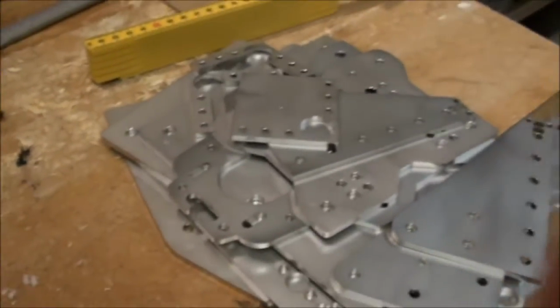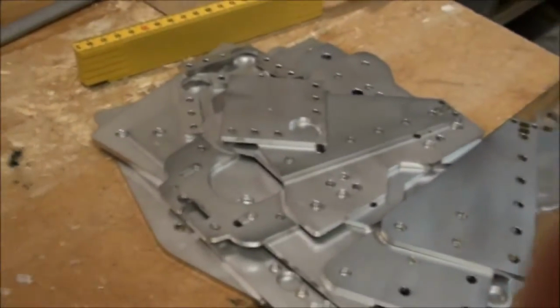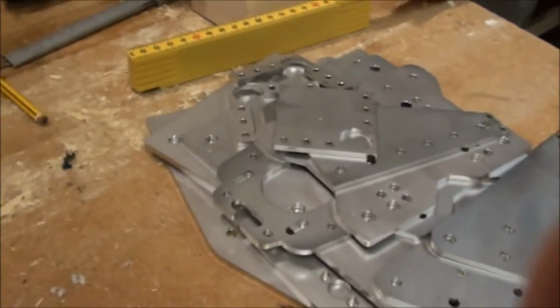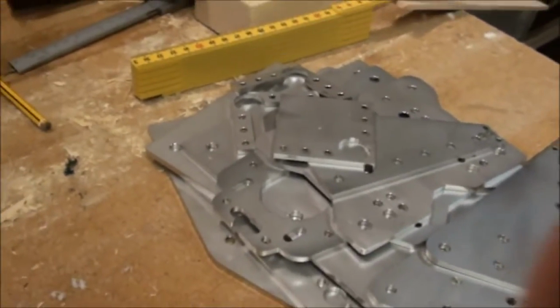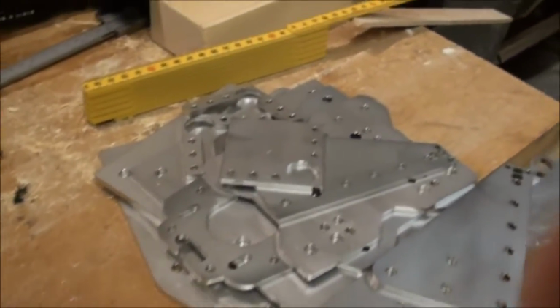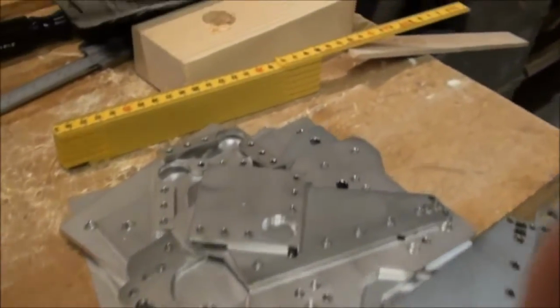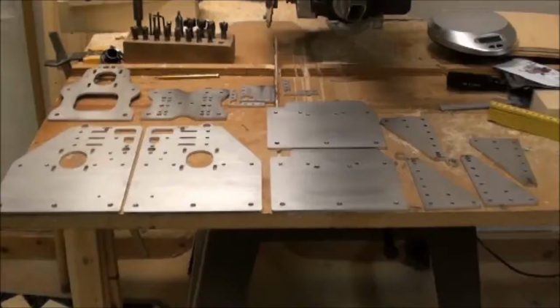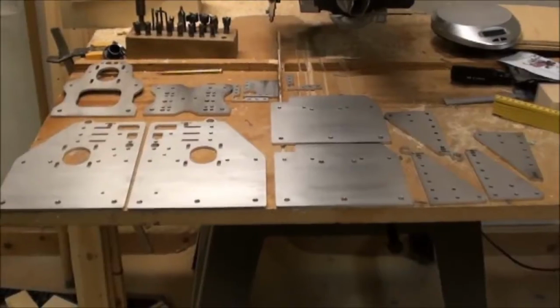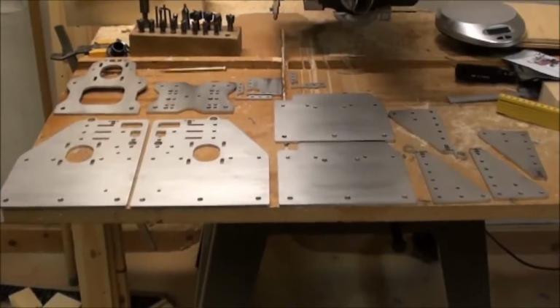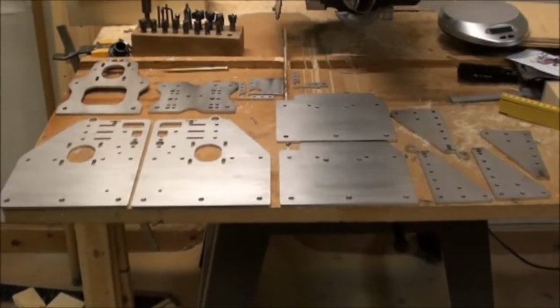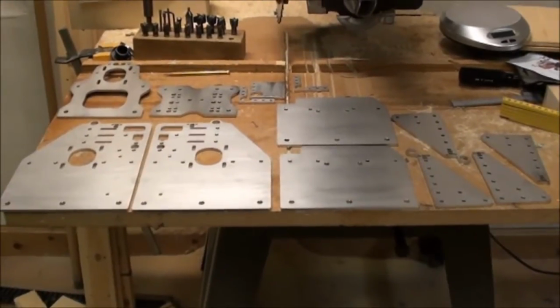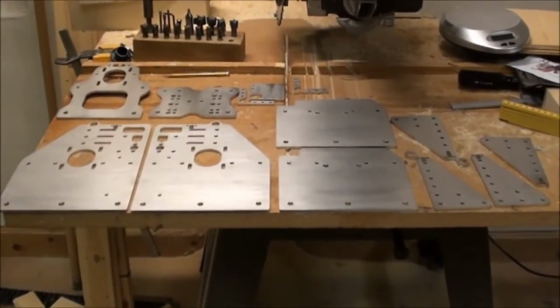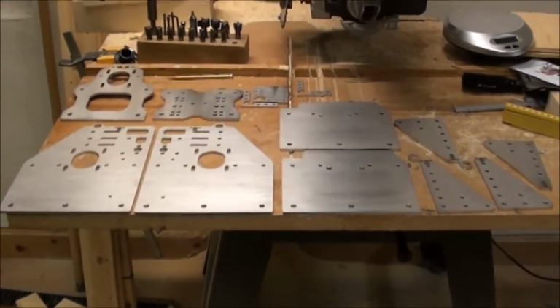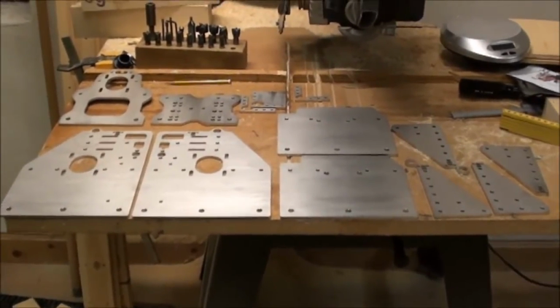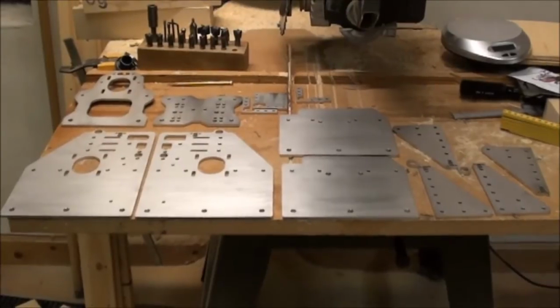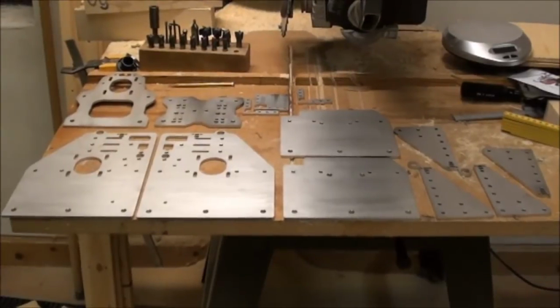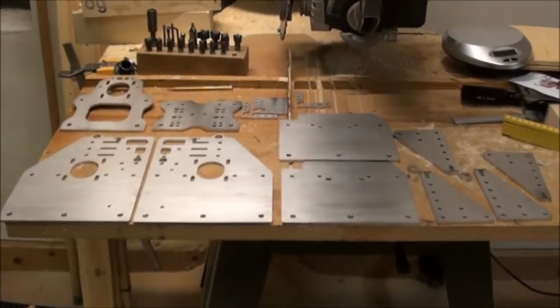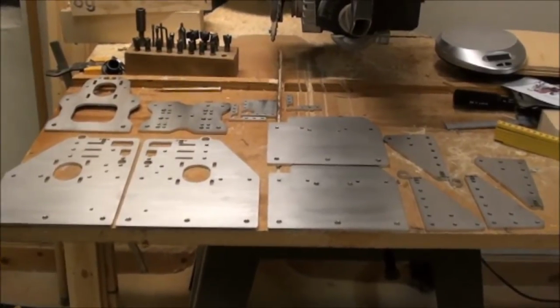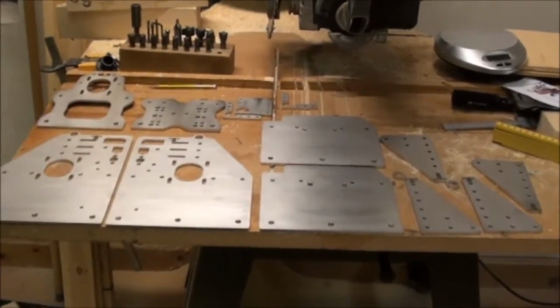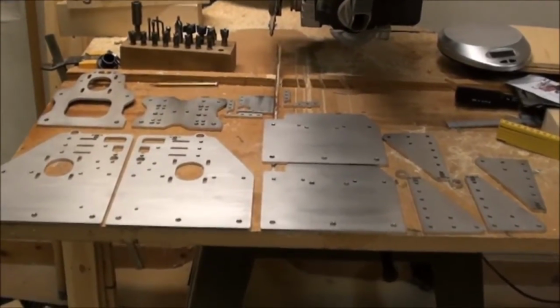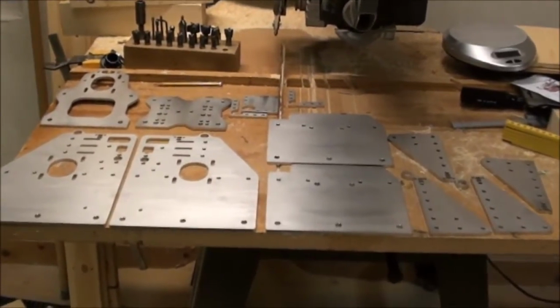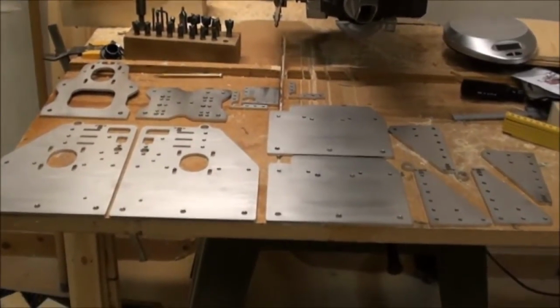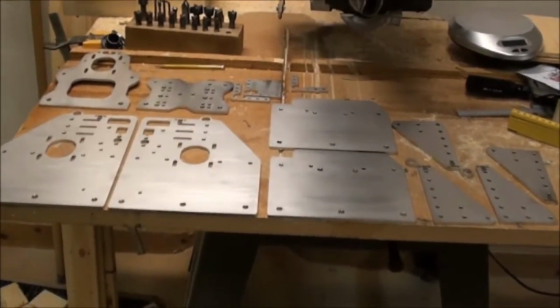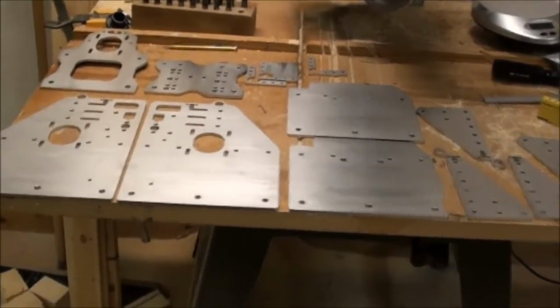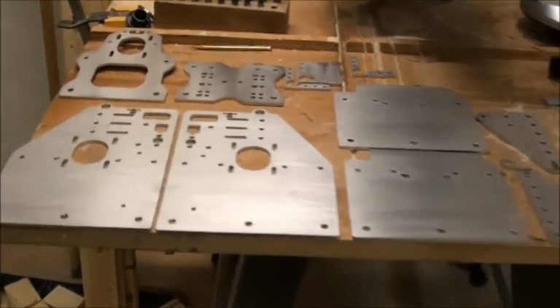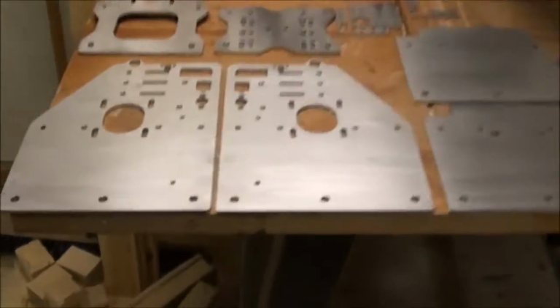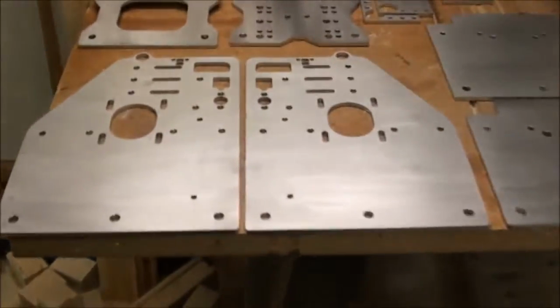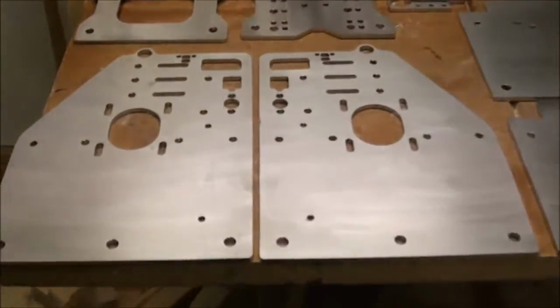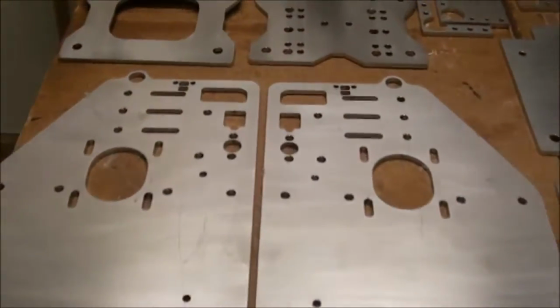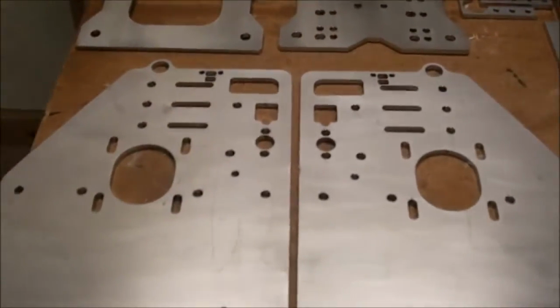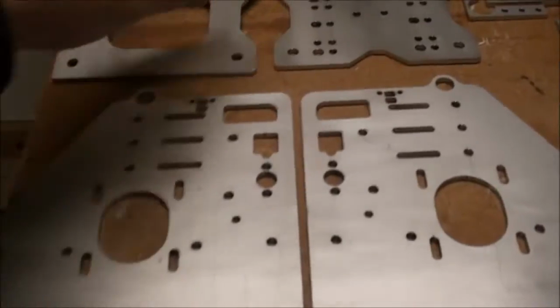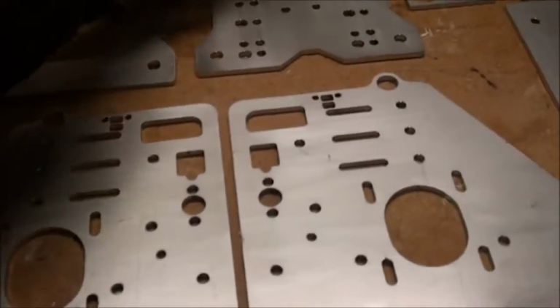I'll just put them up so you can see all of them. From some distance, here are all the parts in stainless steel. Let me go a little closer.